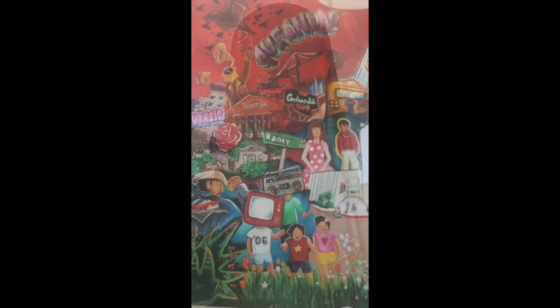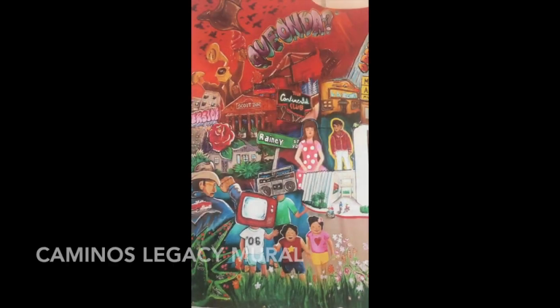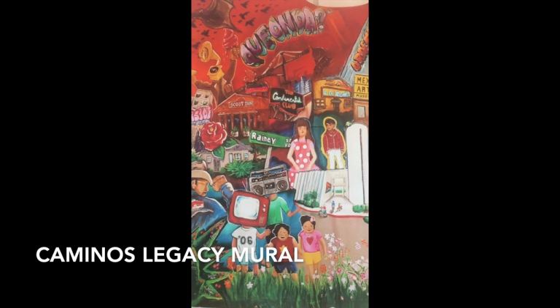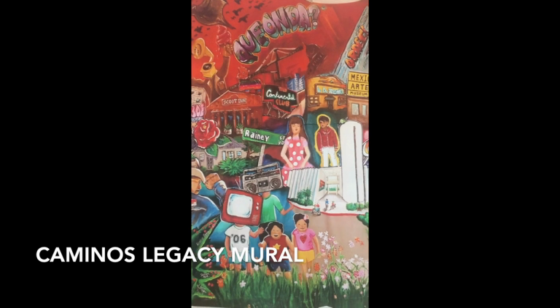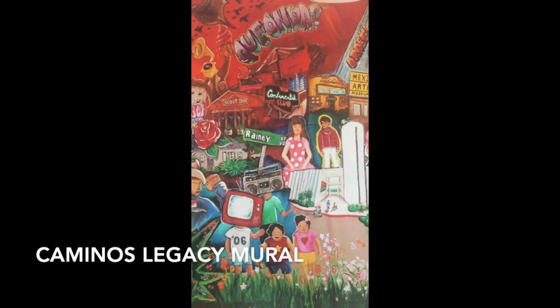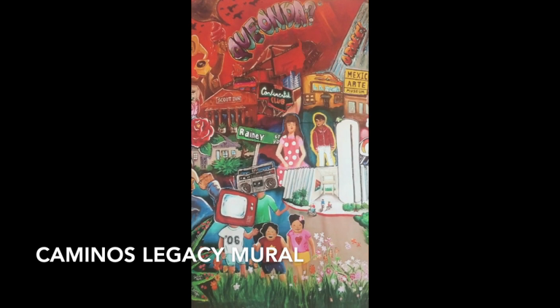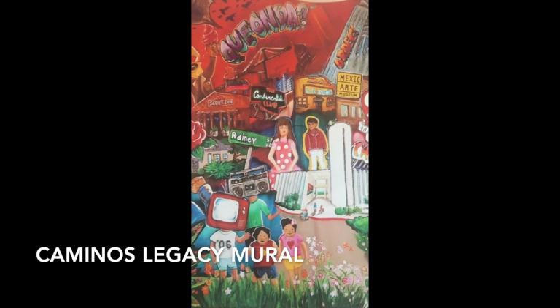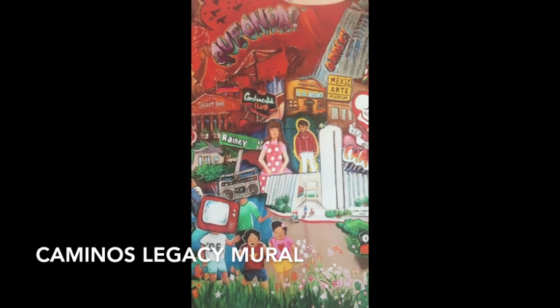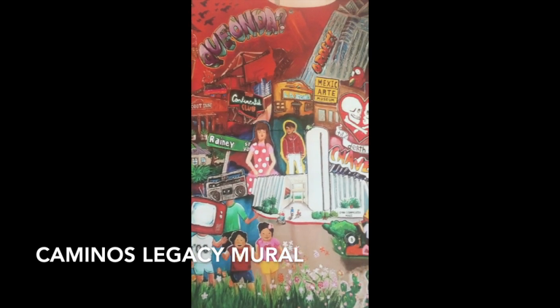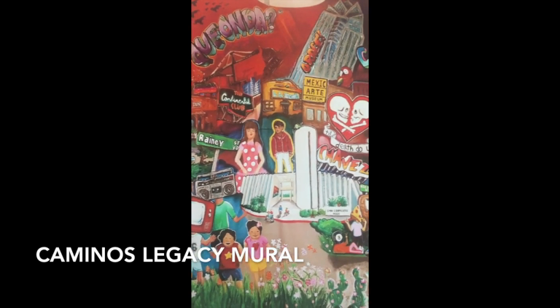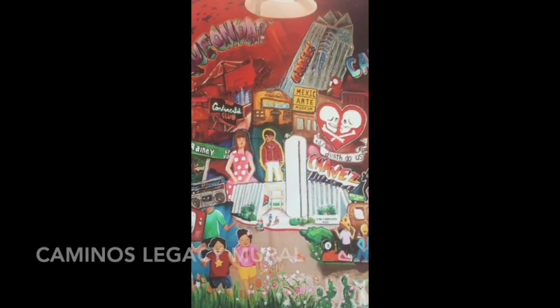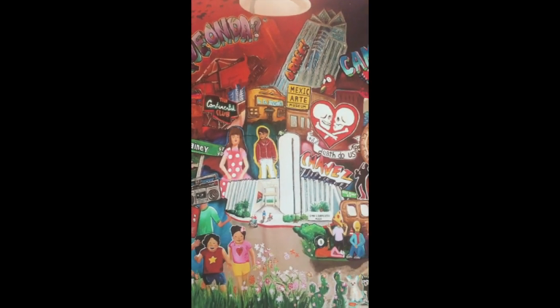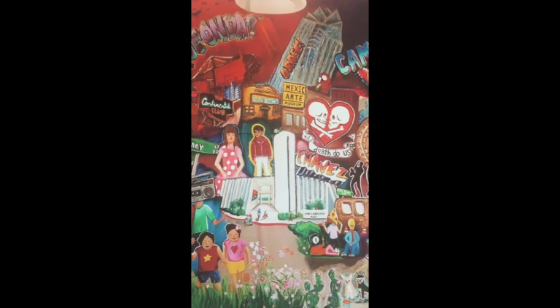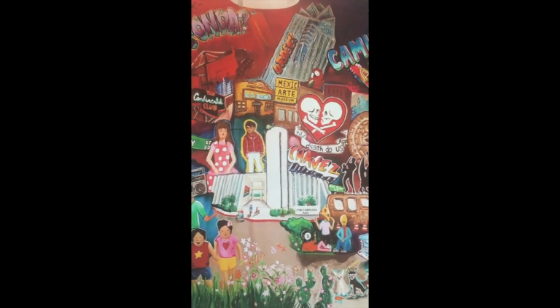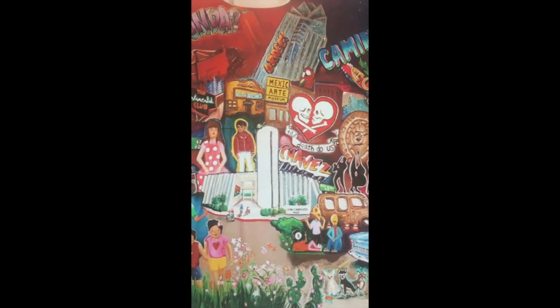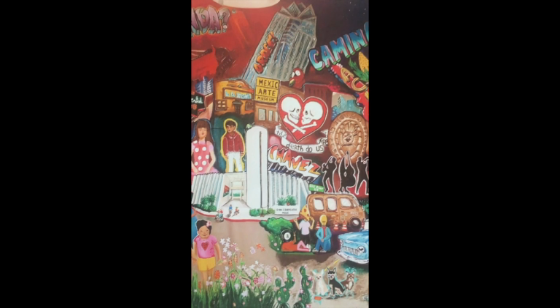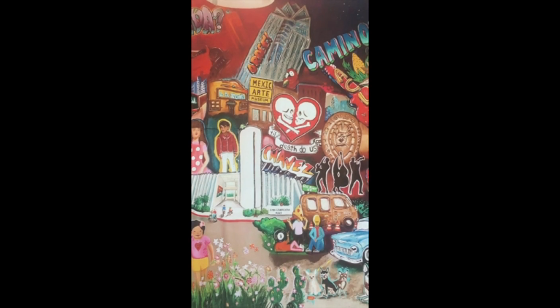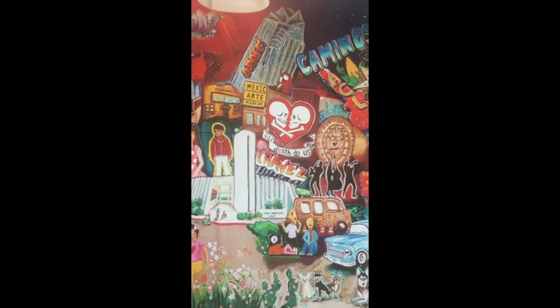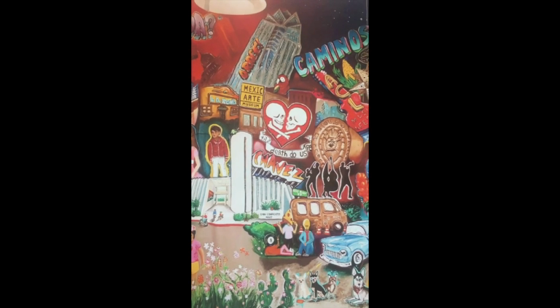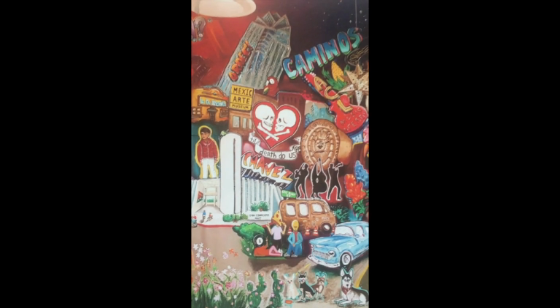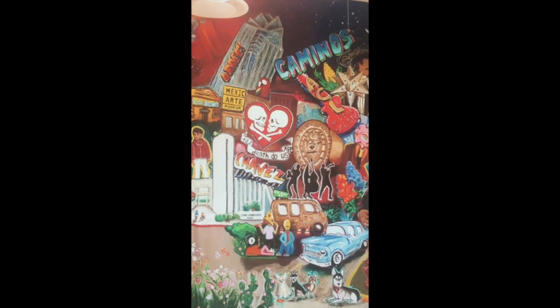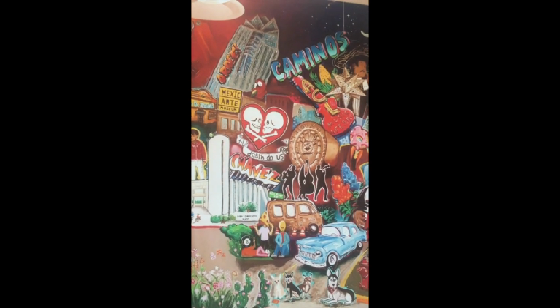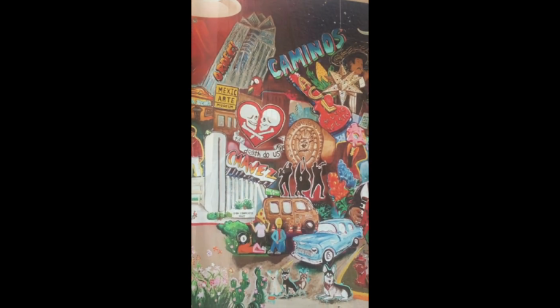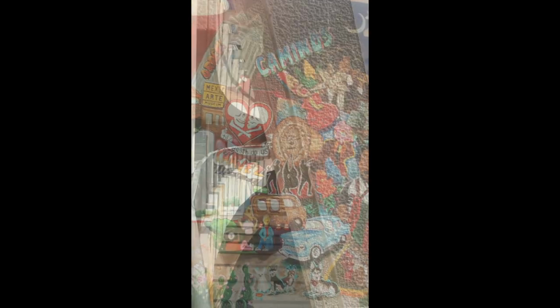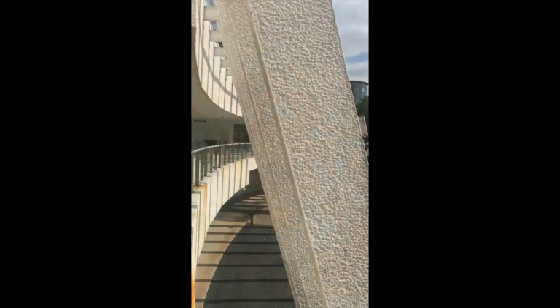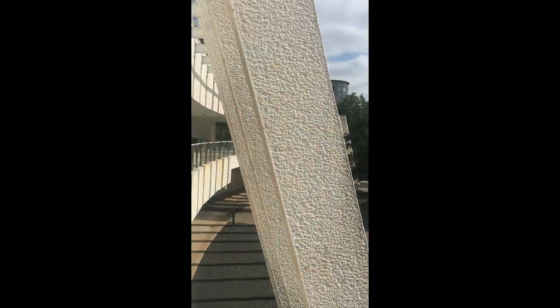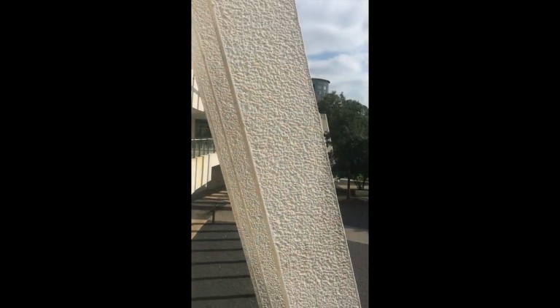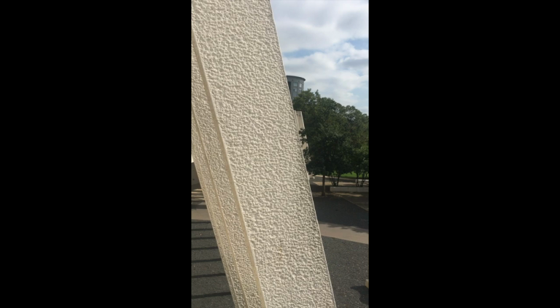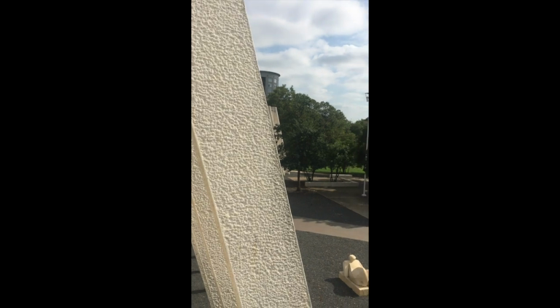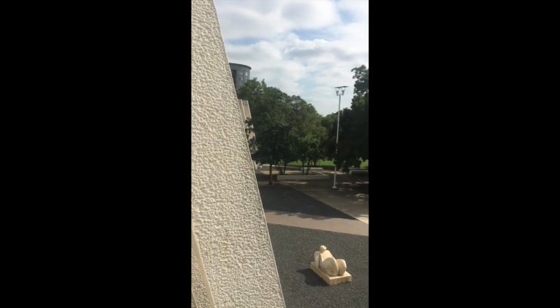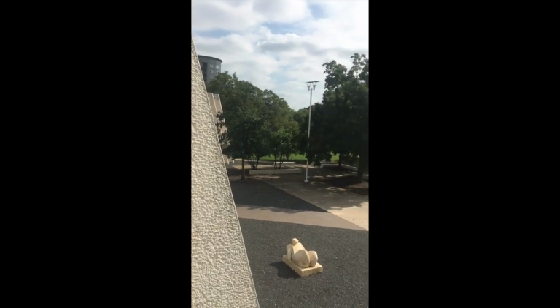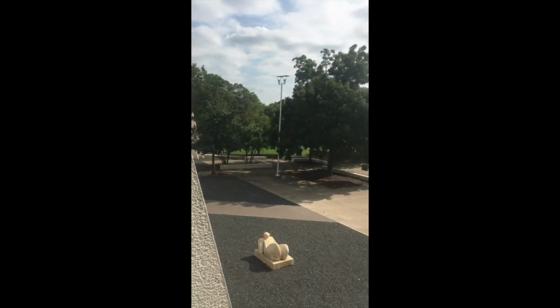Austin's Latinx community fought hard to create the MAC that we know today, located in the heart of Rainy Street, which was one of the original Mexican American neighborhoods. The MAC opened to the public in the year 2007.